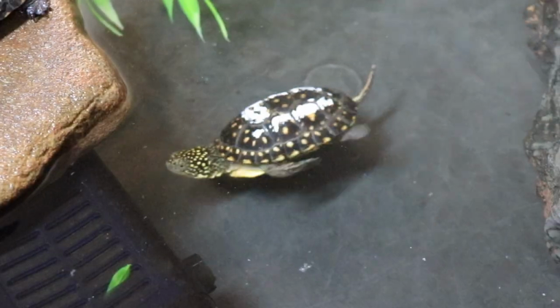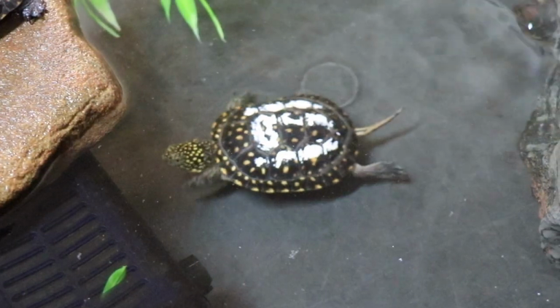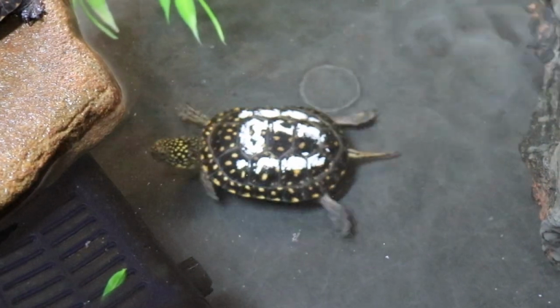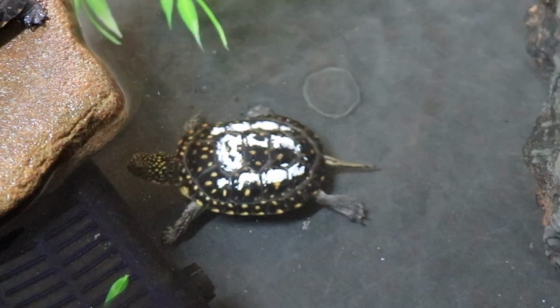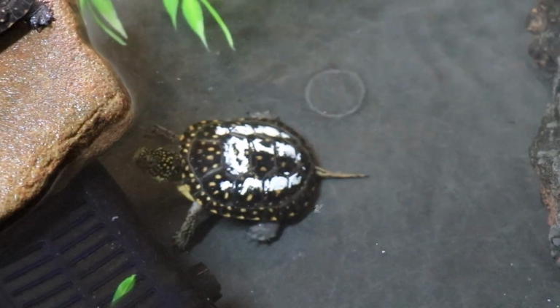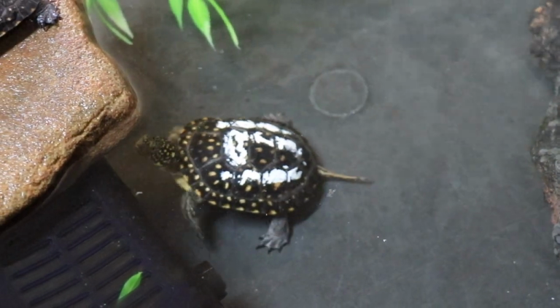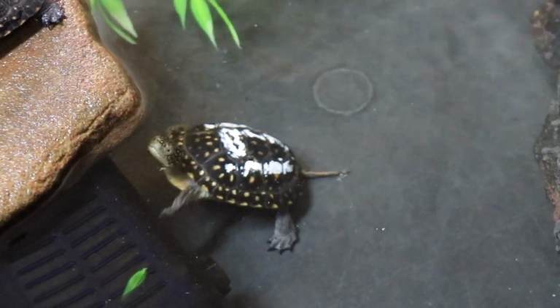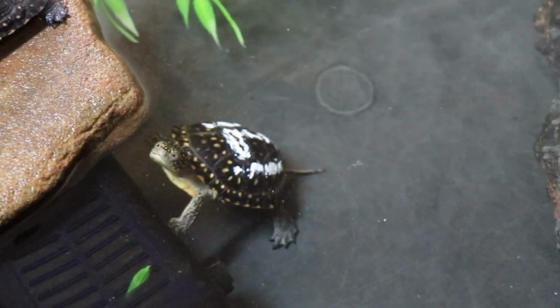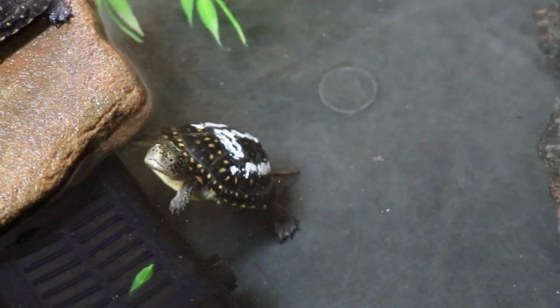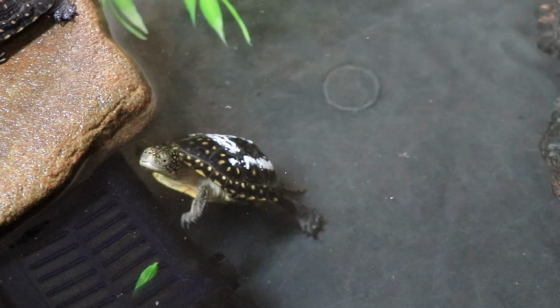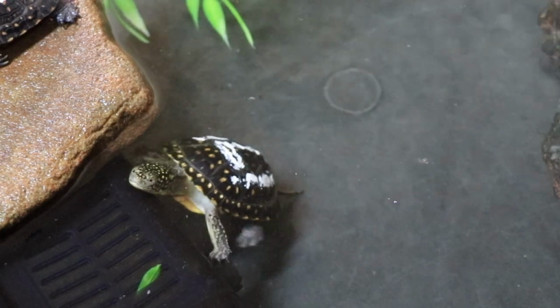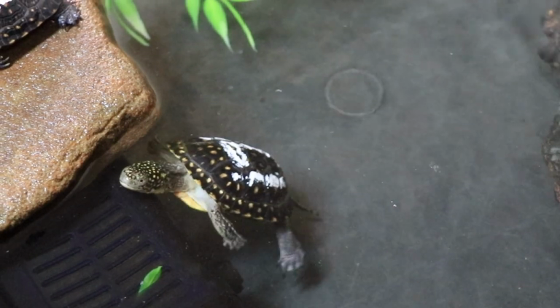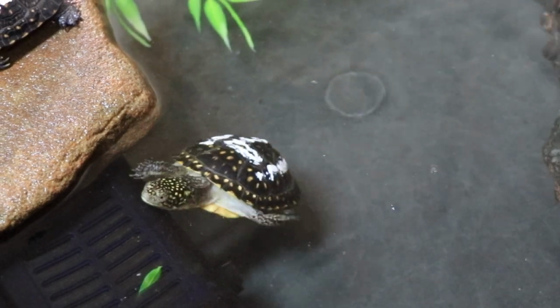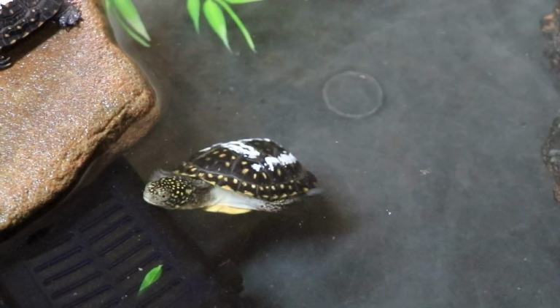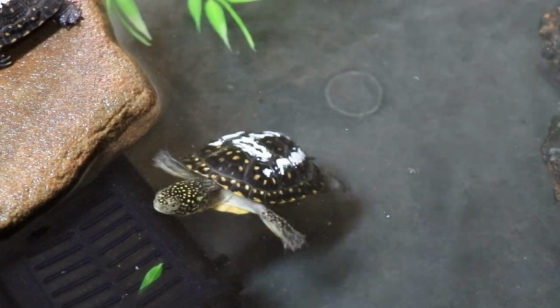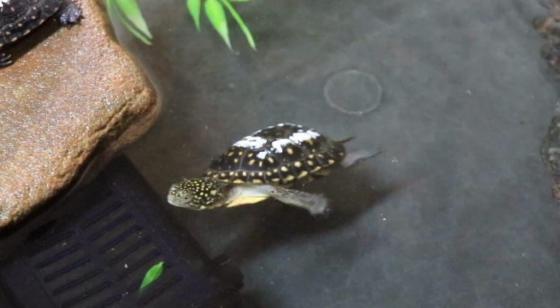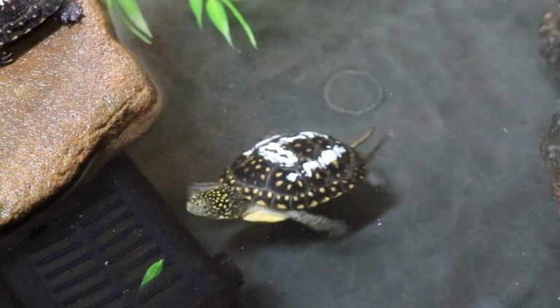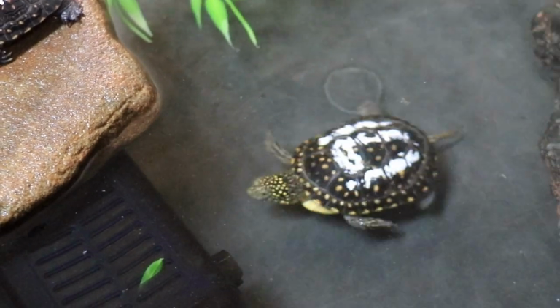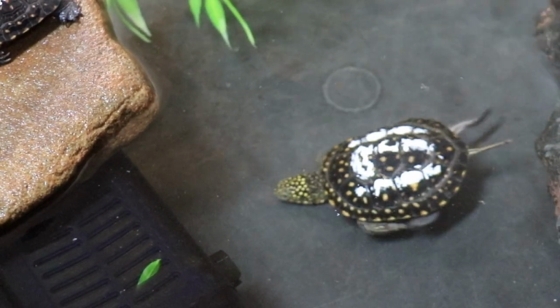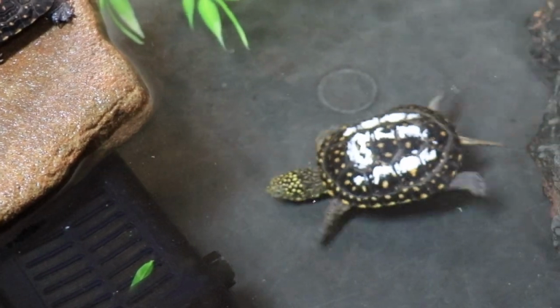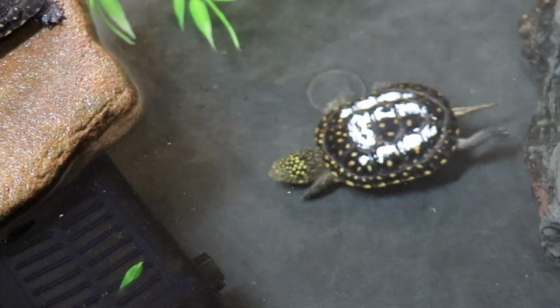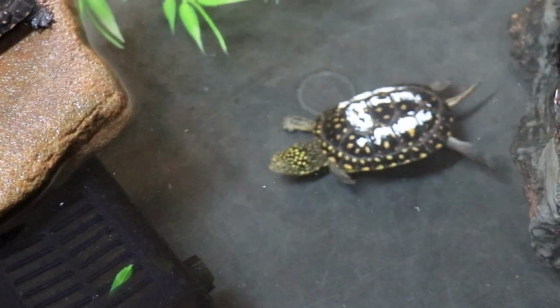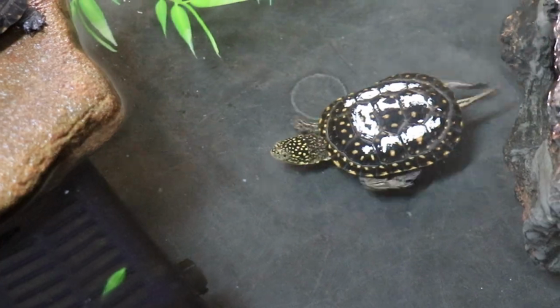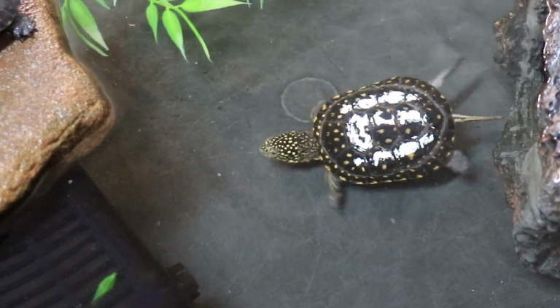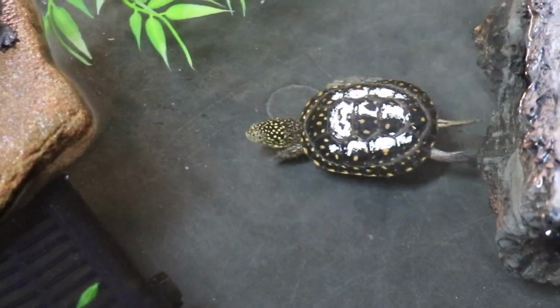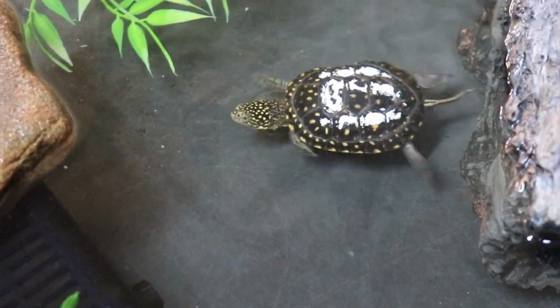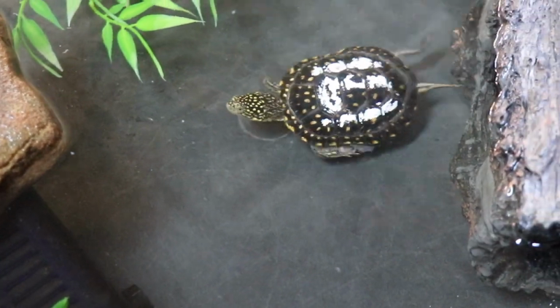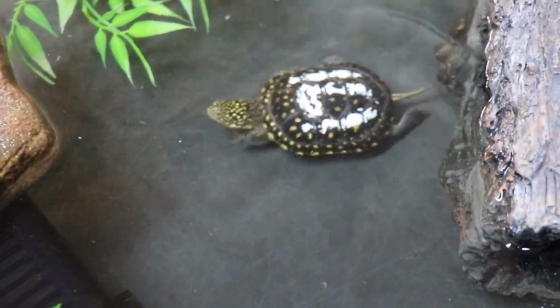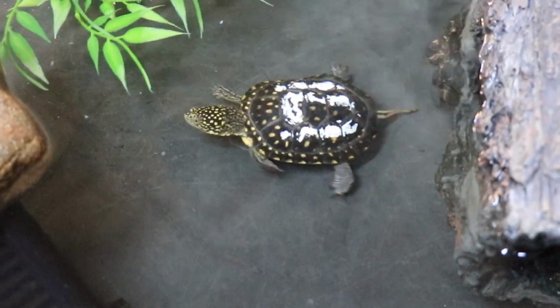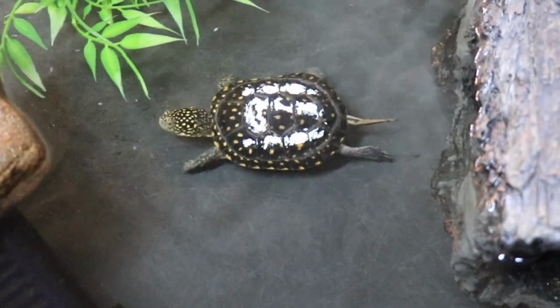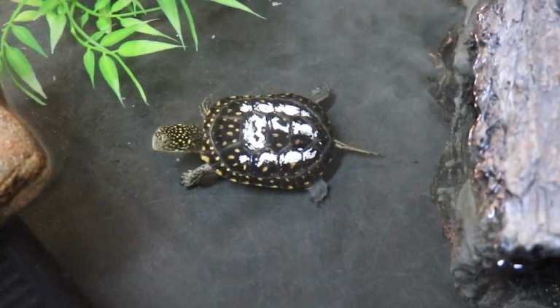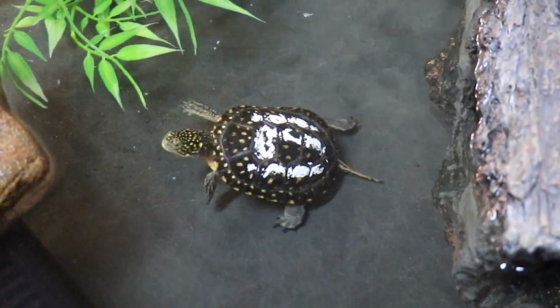When they are newly hatched, the tiny turtles are quite delicate, so their tanks are only filled with shallow water. As they grow, our caretakers deepen the water and strengthen the current, so the turtles learn how to swim and develop the strength they need to survive in the wild.